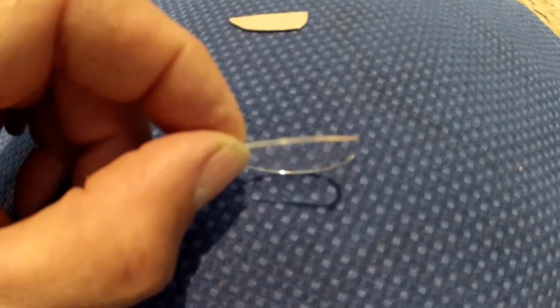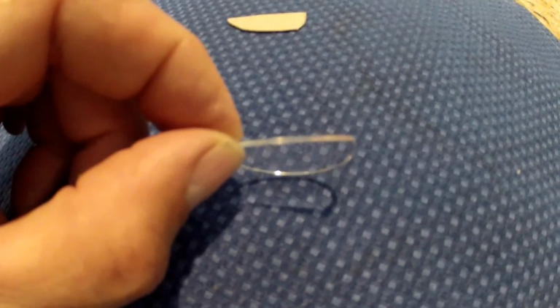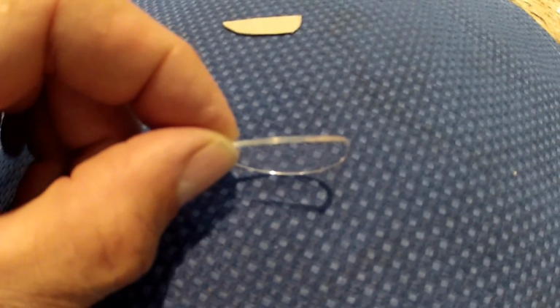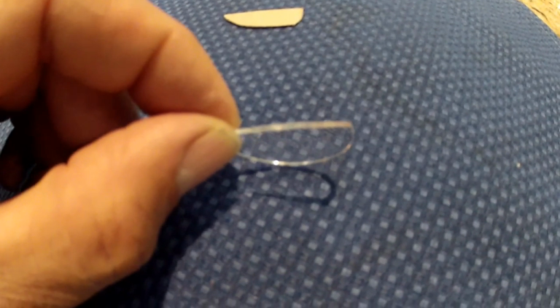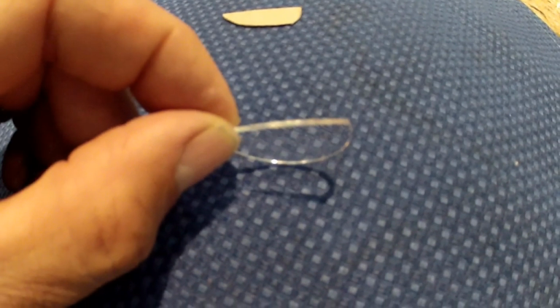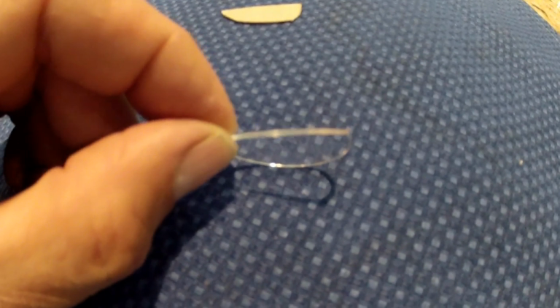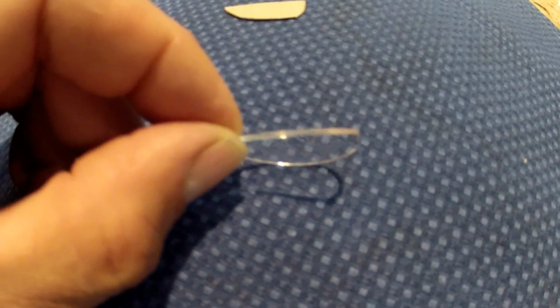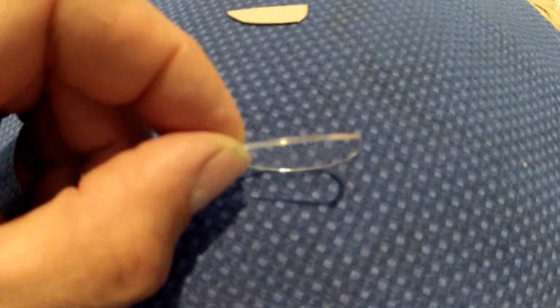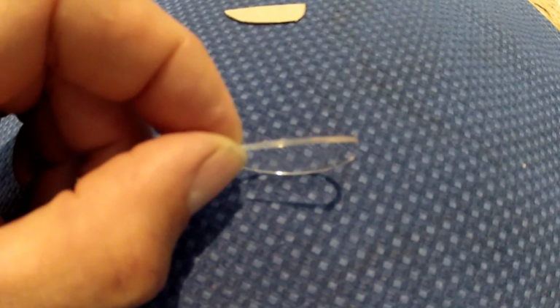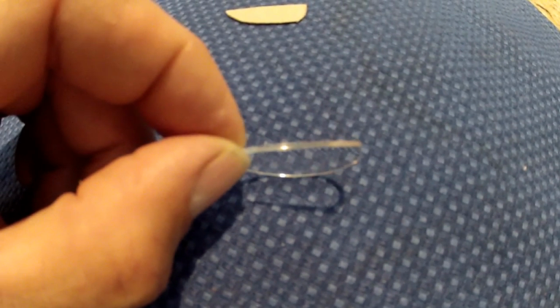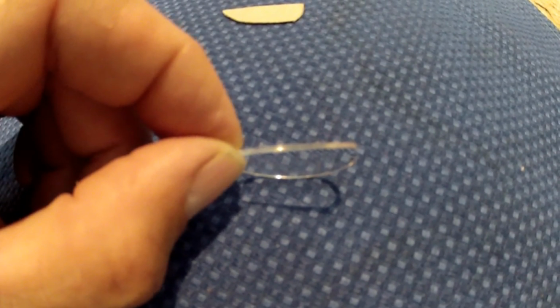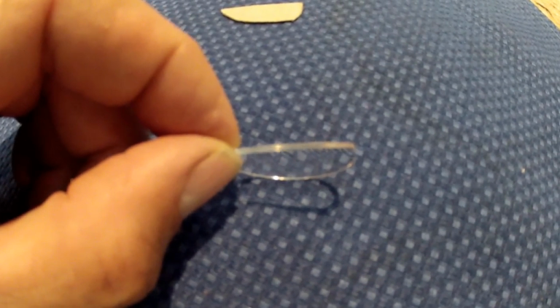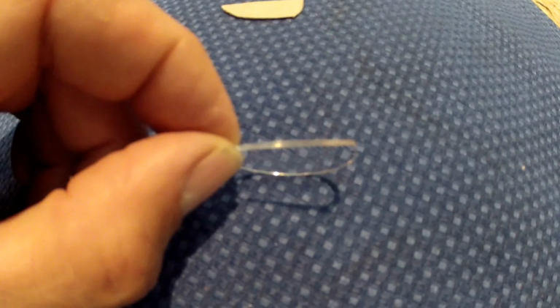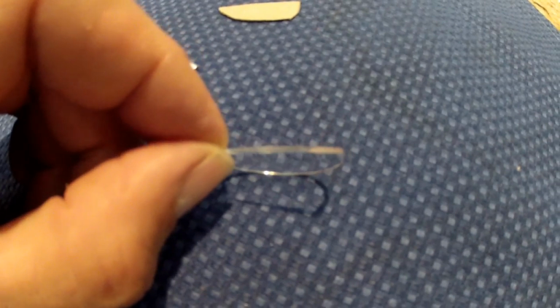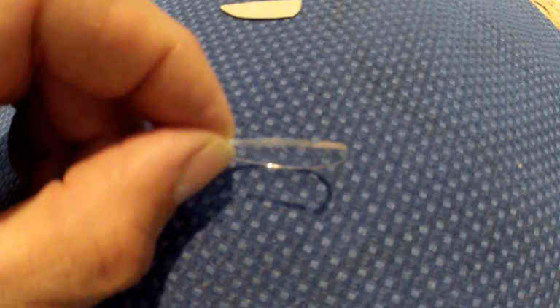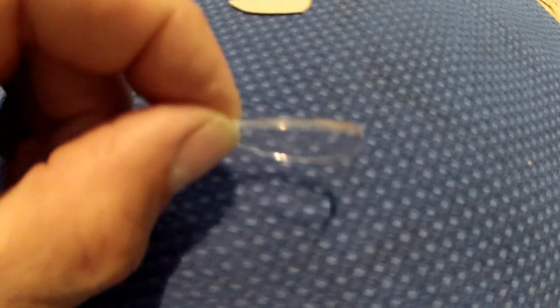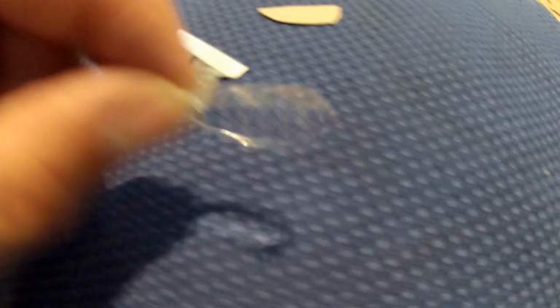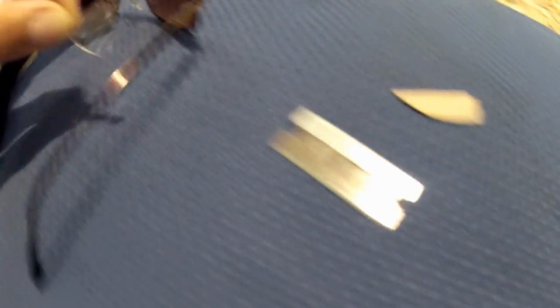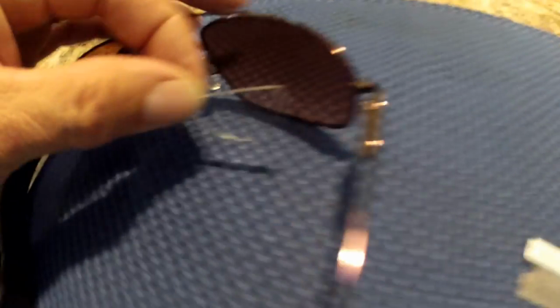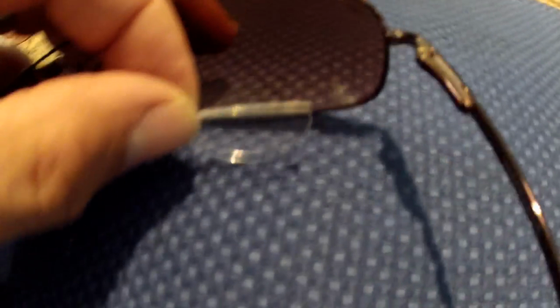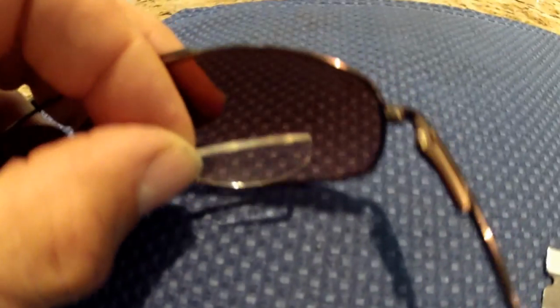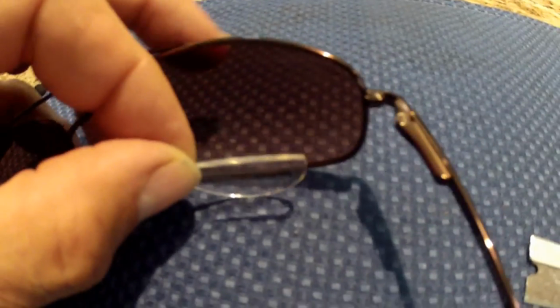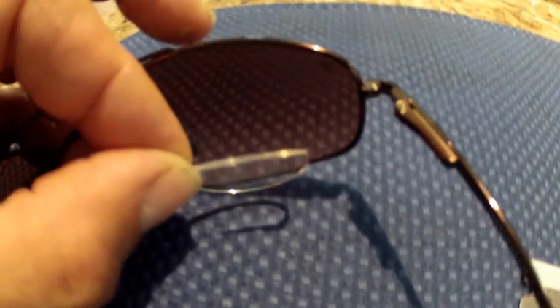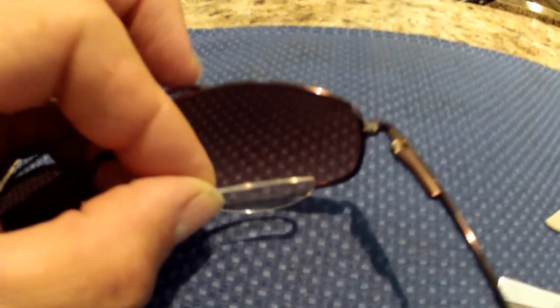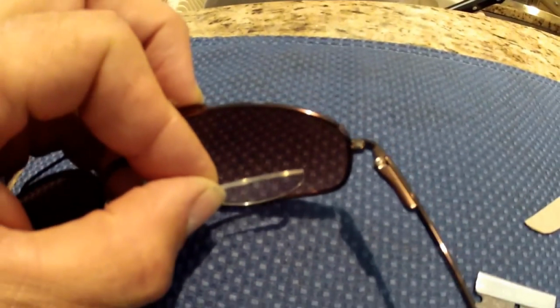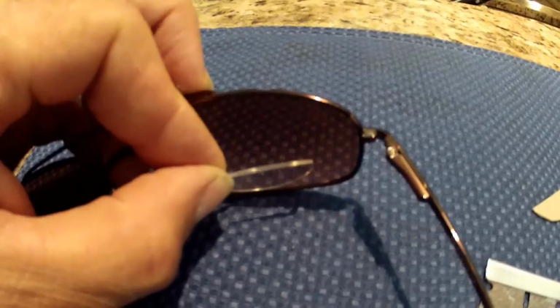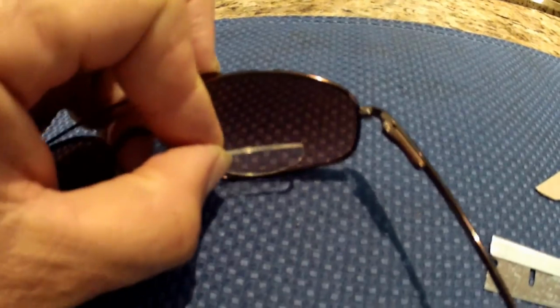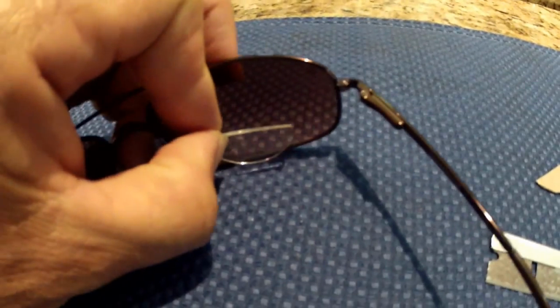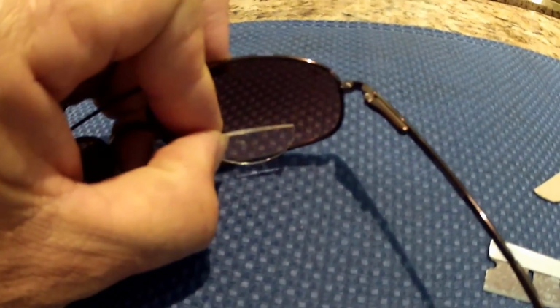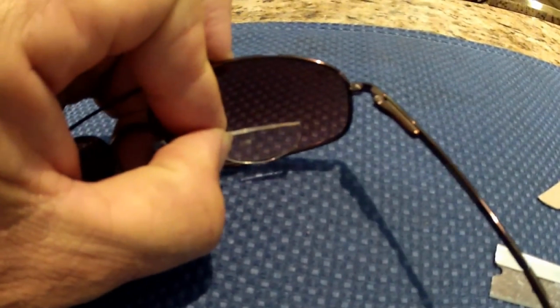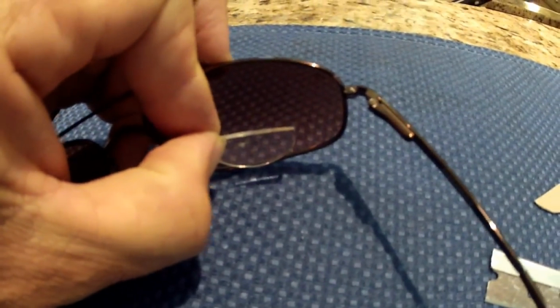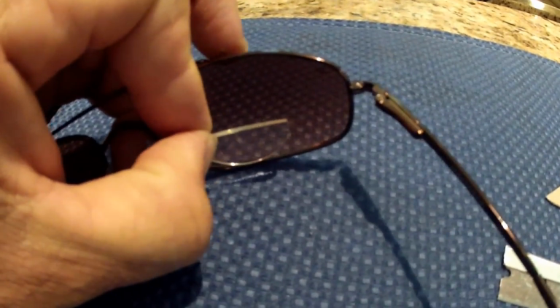Next, when you open these HydroTek lenses, you'll notice they have a natural curve to them. Don't fight this curve. Install these lenses so this natural curve matches the natural curve of the glasses you're installing them on.